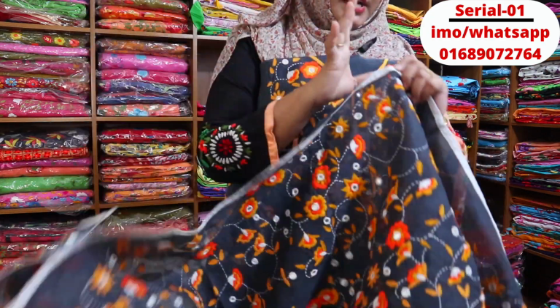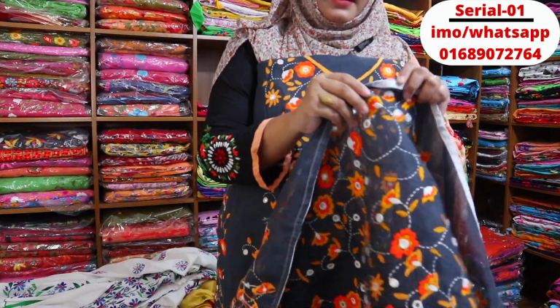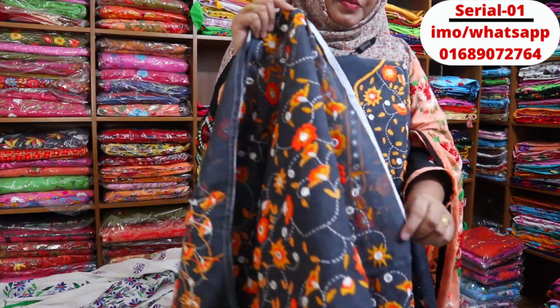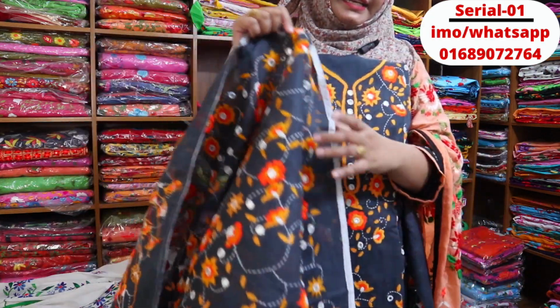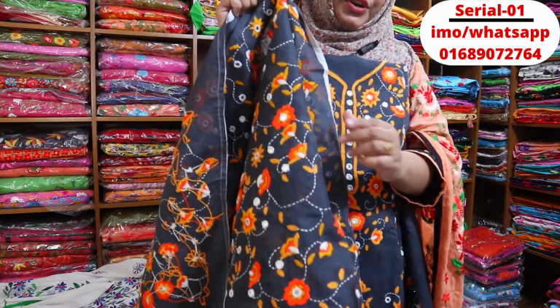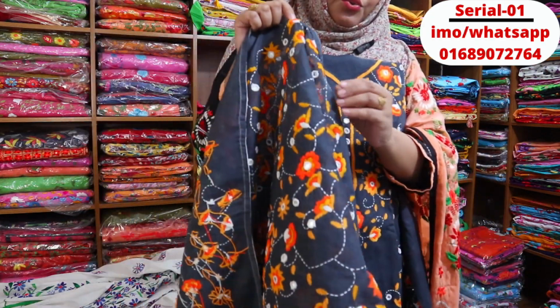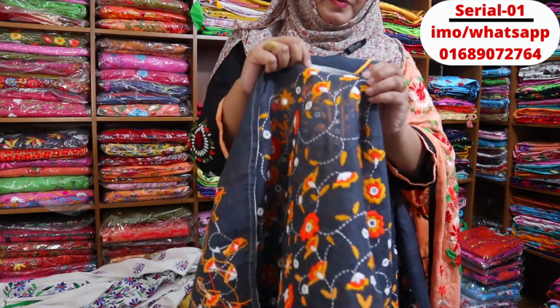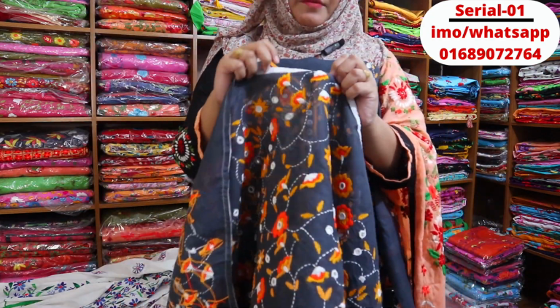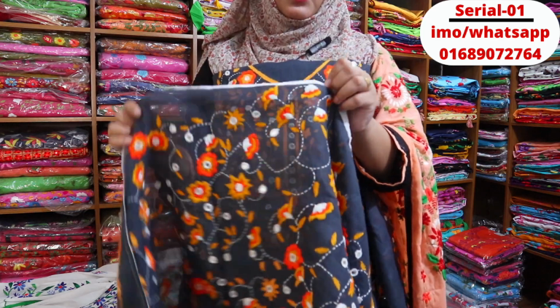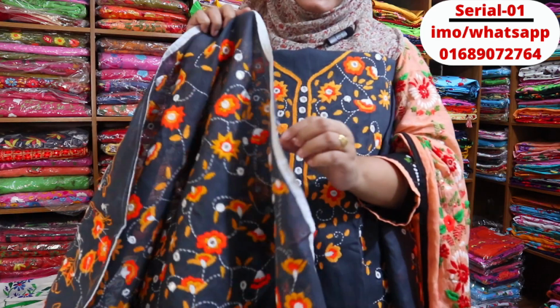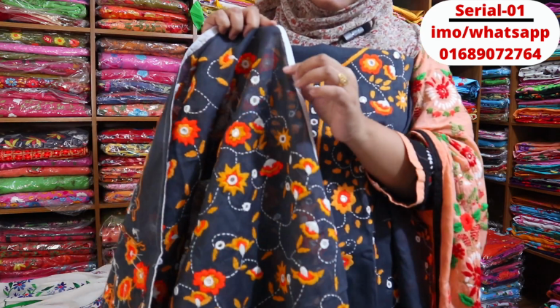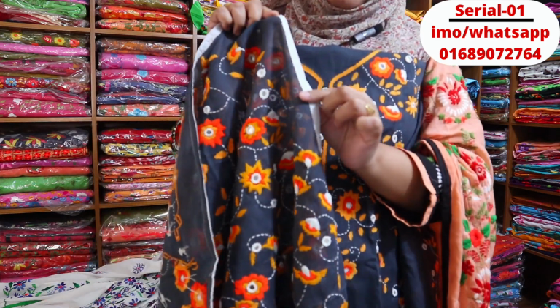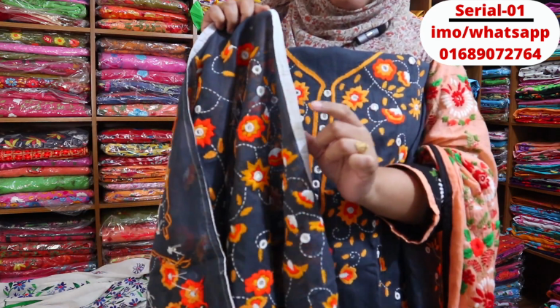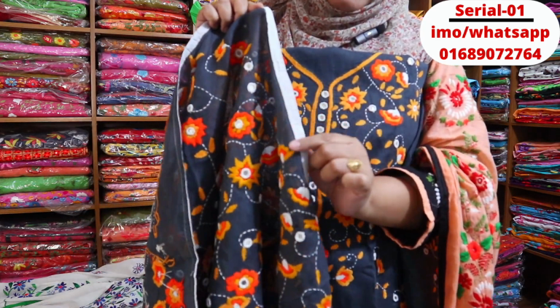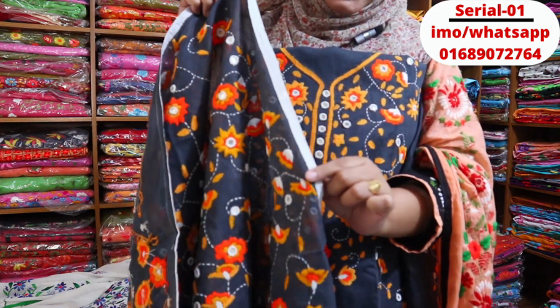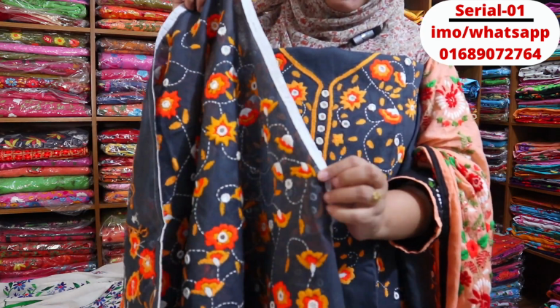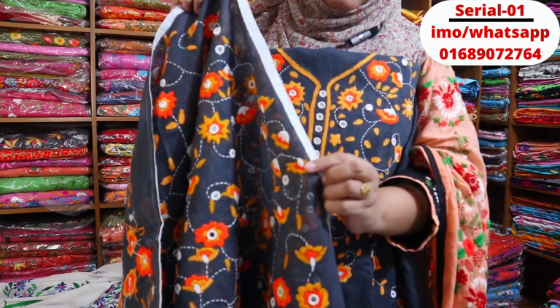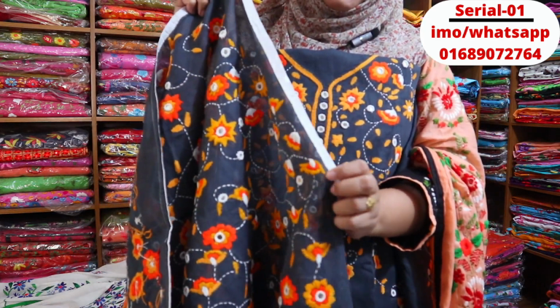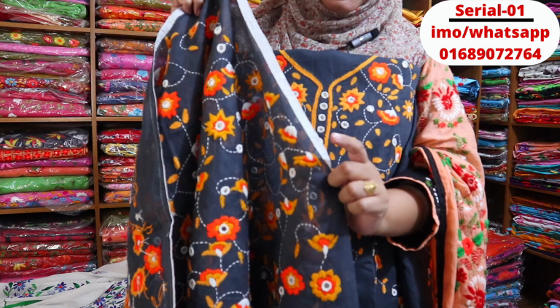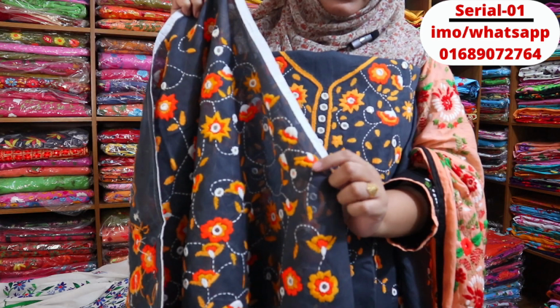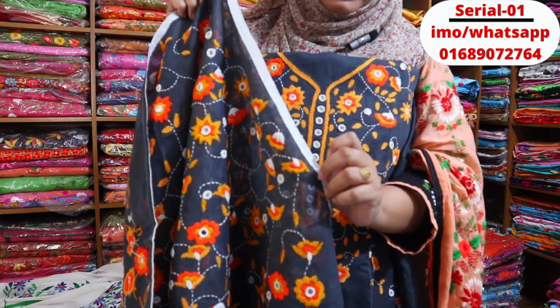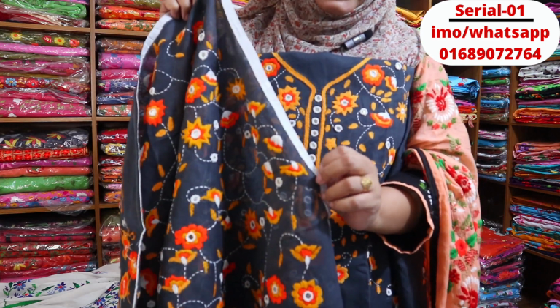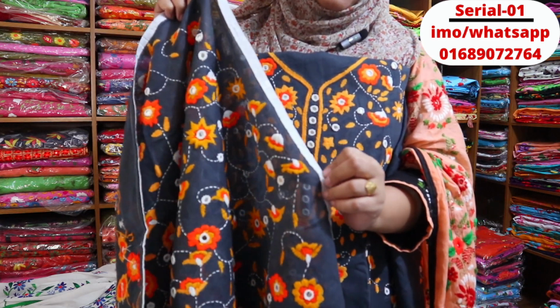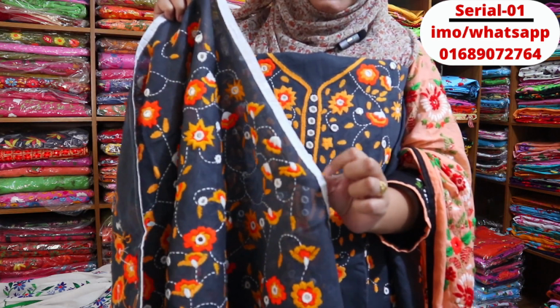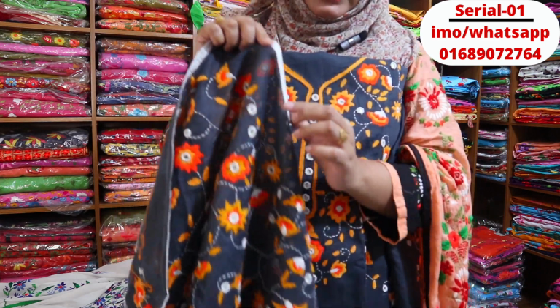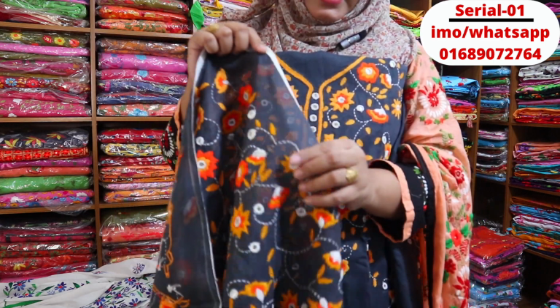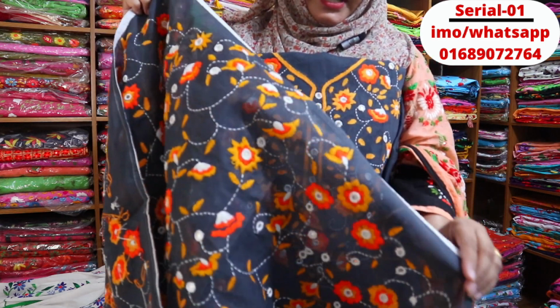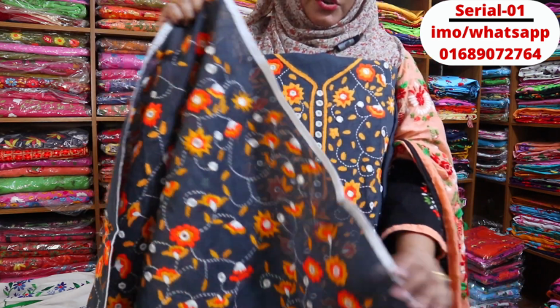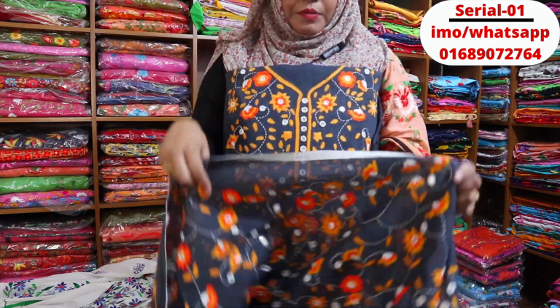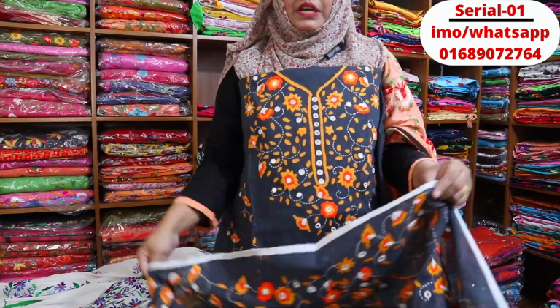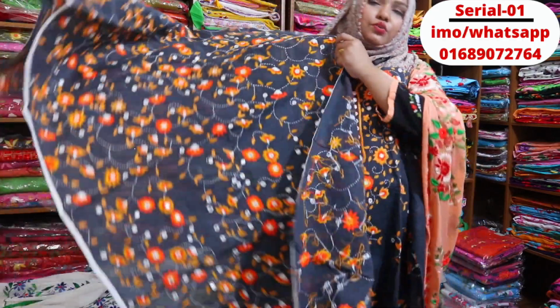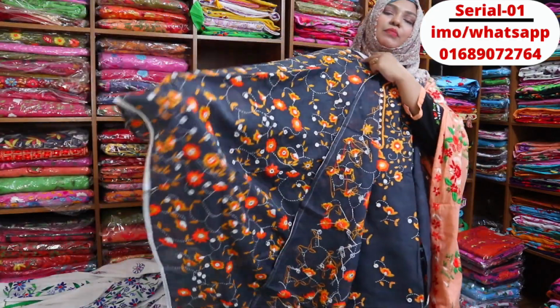The color is 100% guaranteed. It is a small amount of weight. The different ones have to be used when we wash. So if we have this color, we will have this color. We don't have any color bleed.